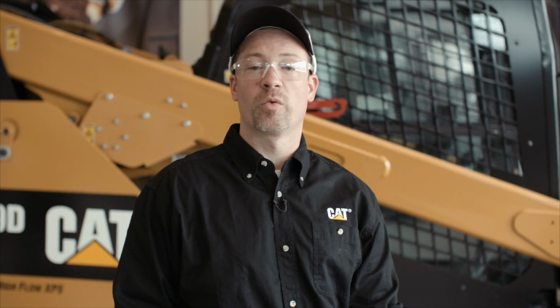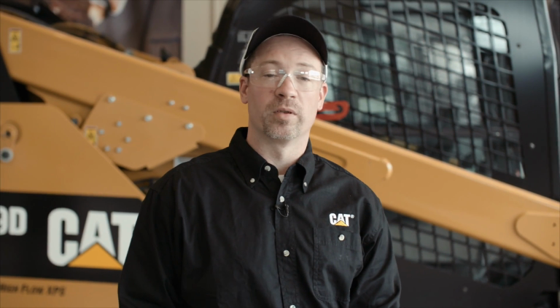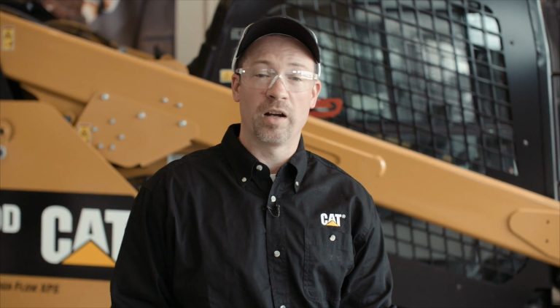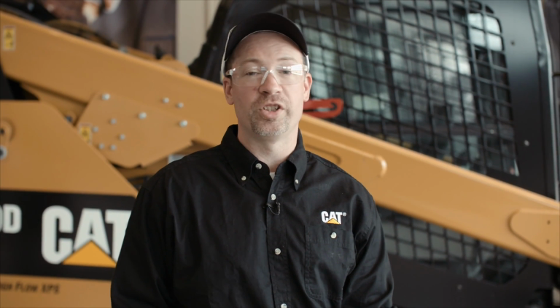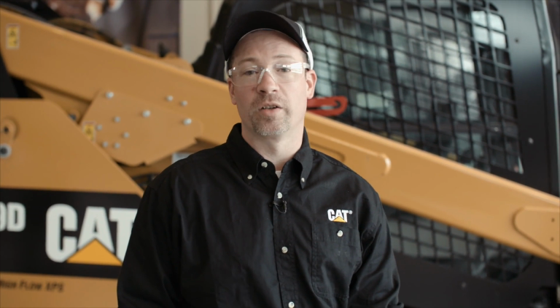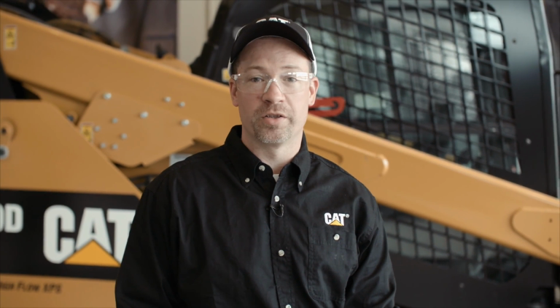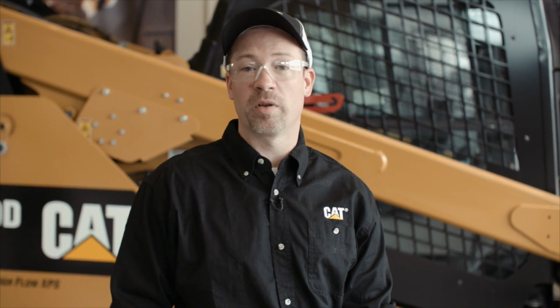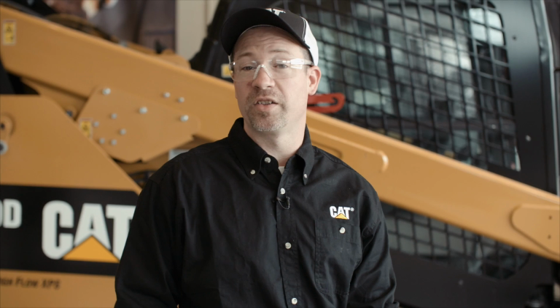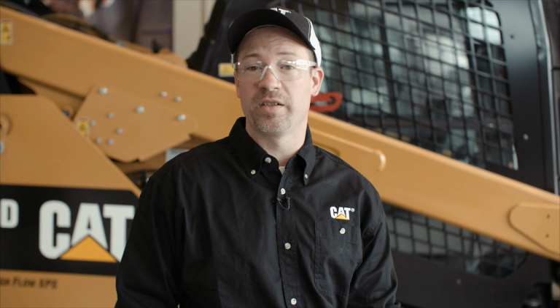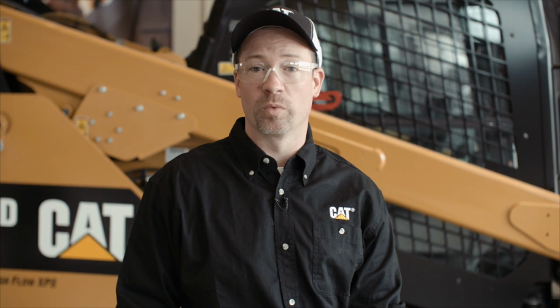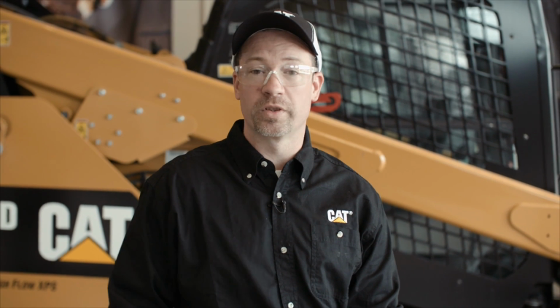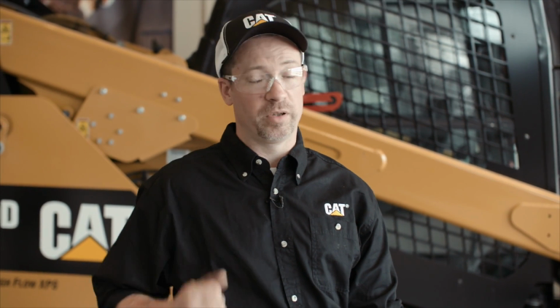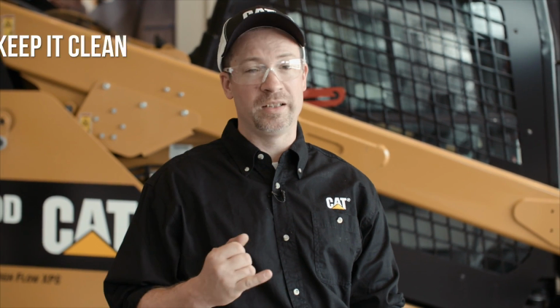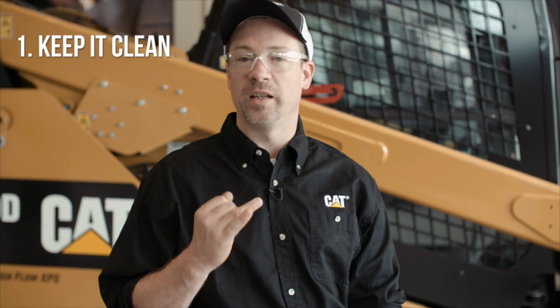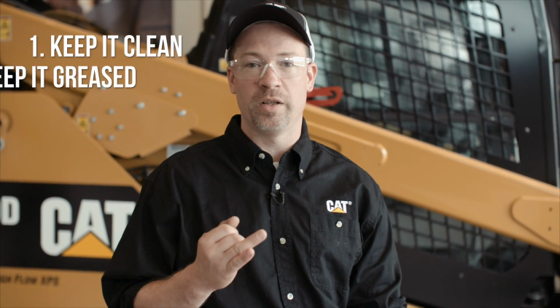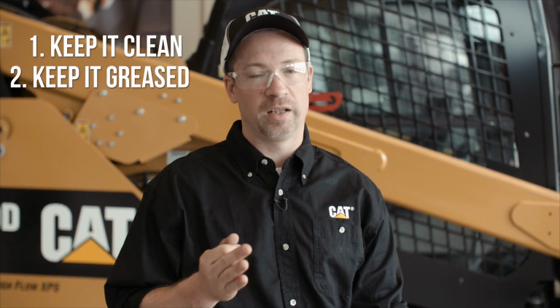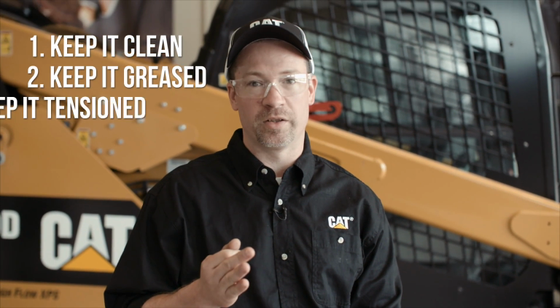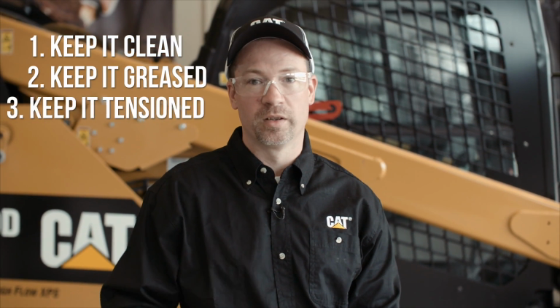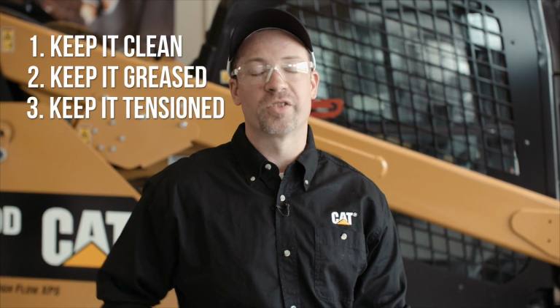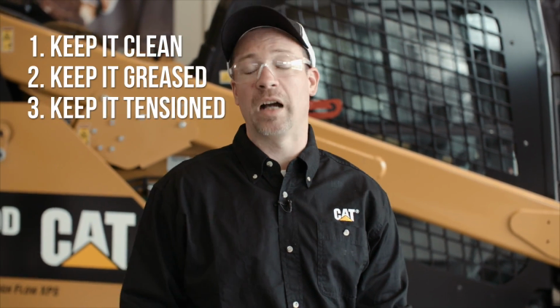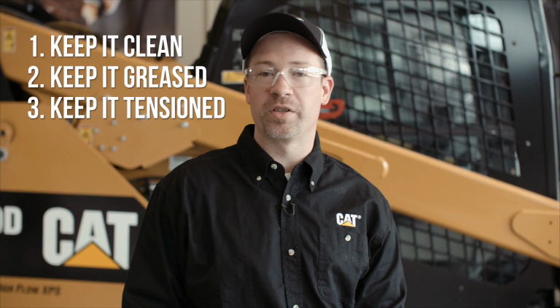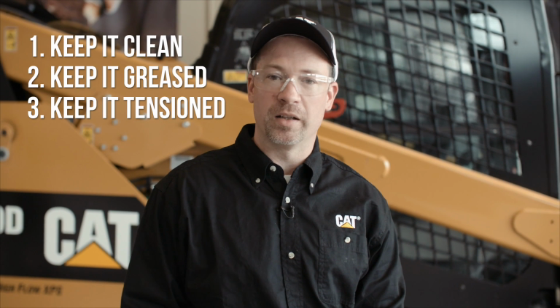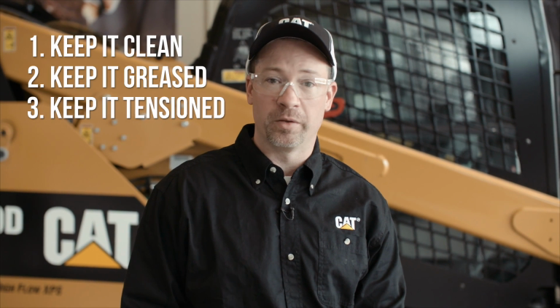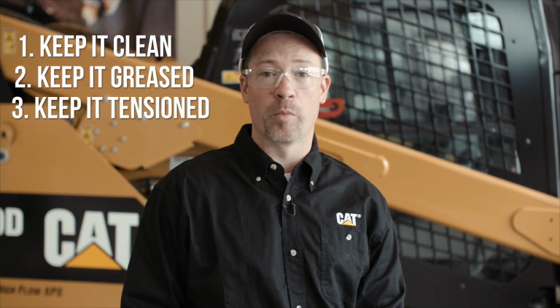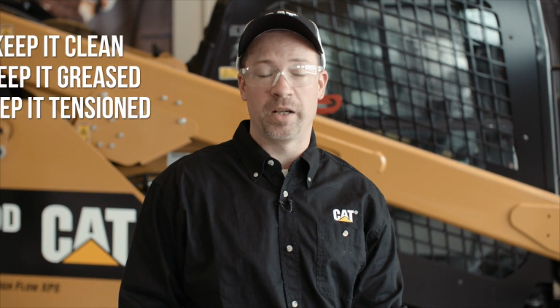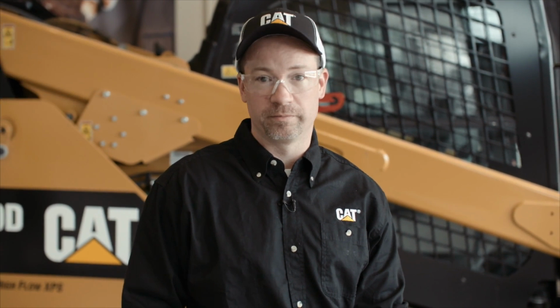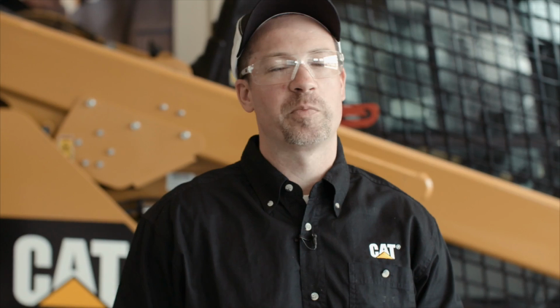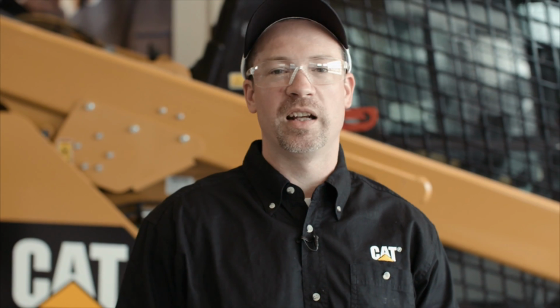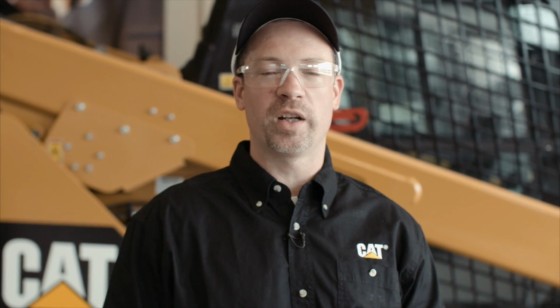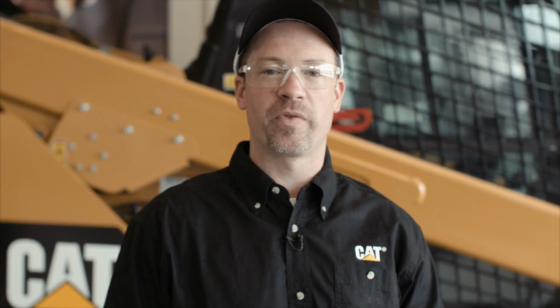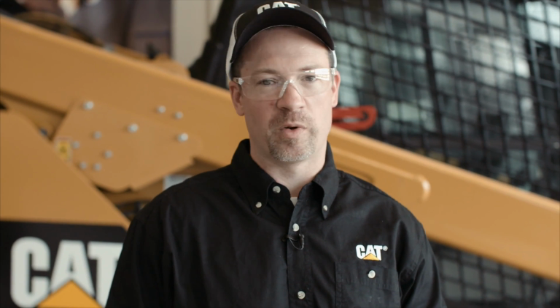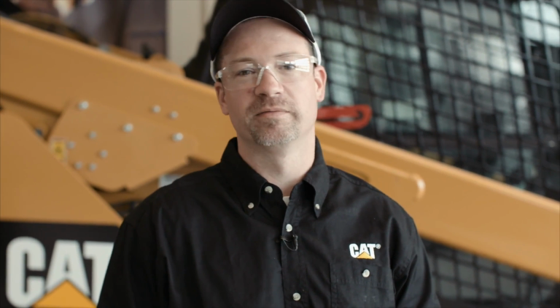So remember, for healthy machine undercarriages, apply these three simple rules: keep it clean, keep it greased, and keep it tensioned. Consult your operation and maintenance manuals for more information. That's been today's quick tip — thanks for watching.